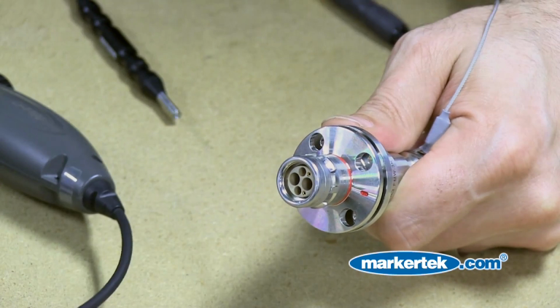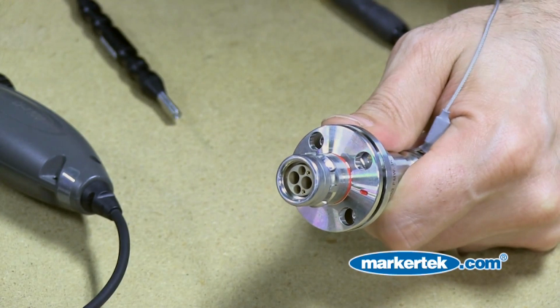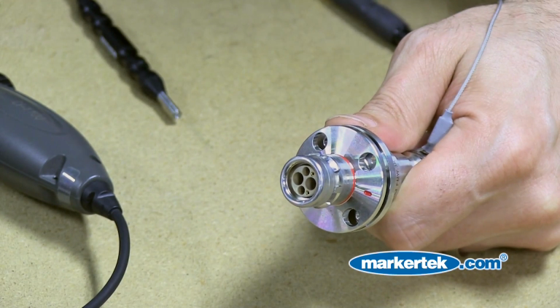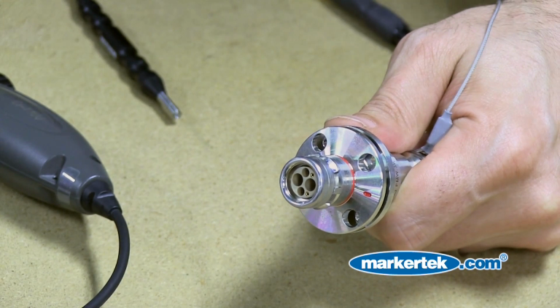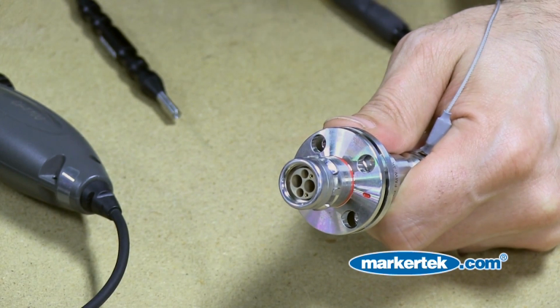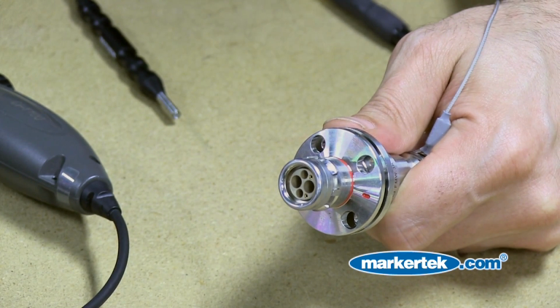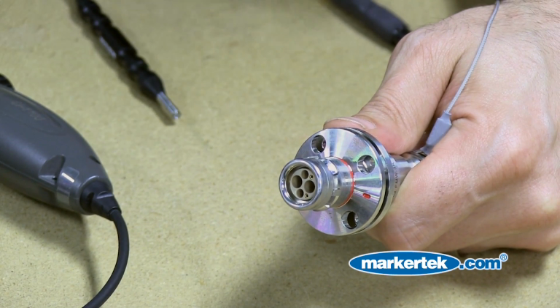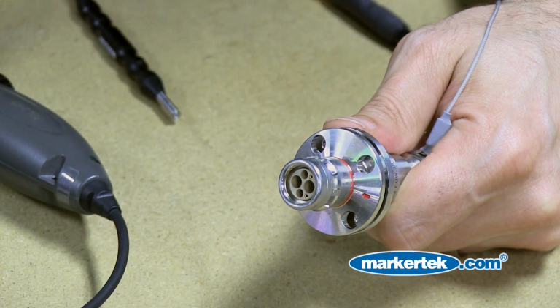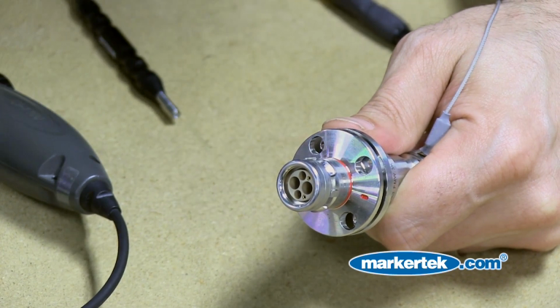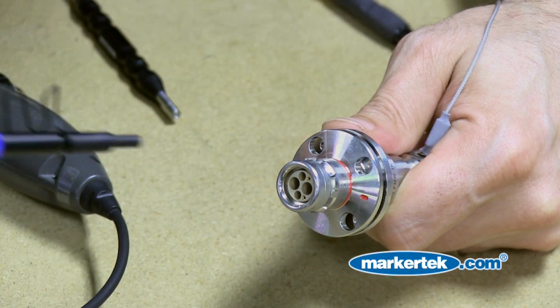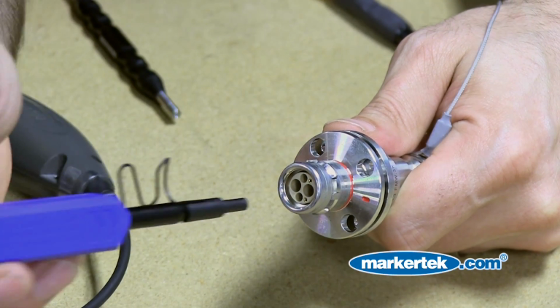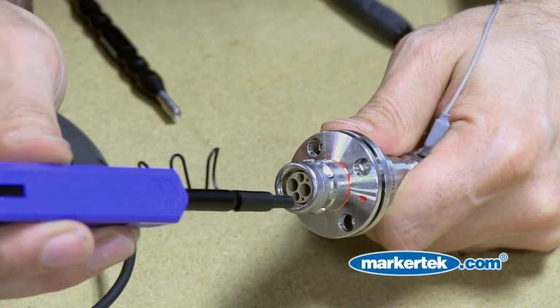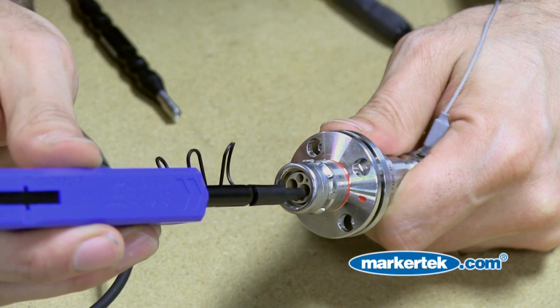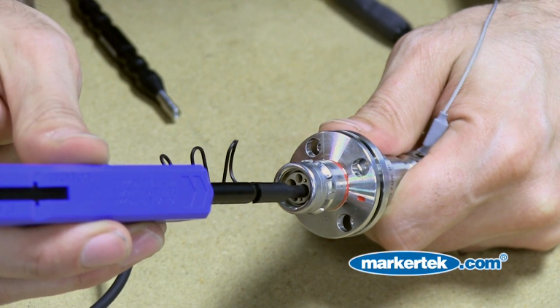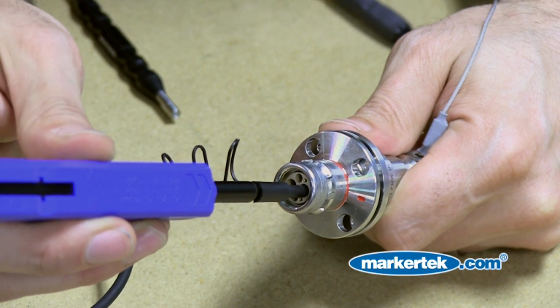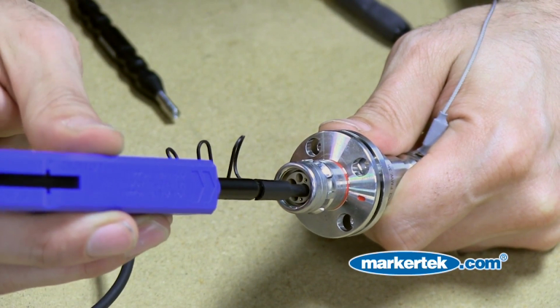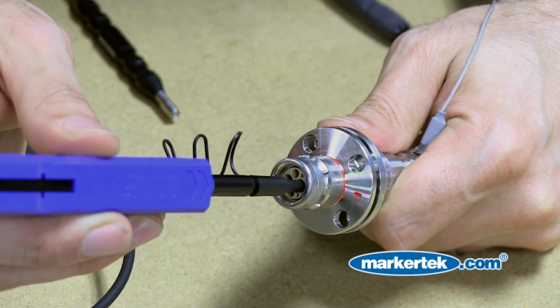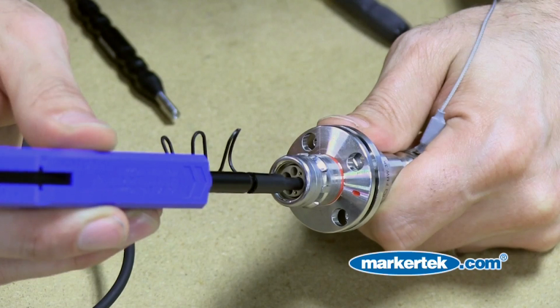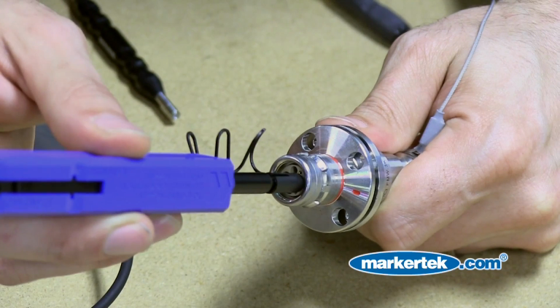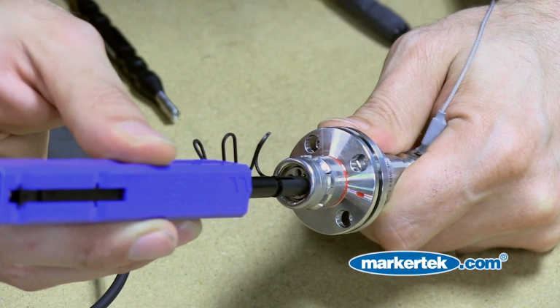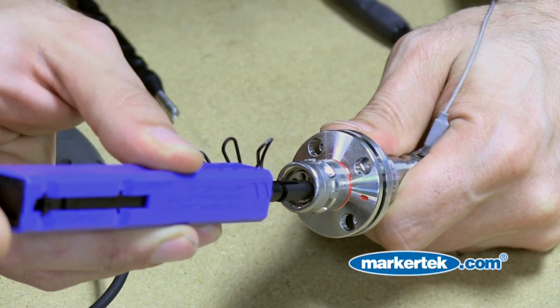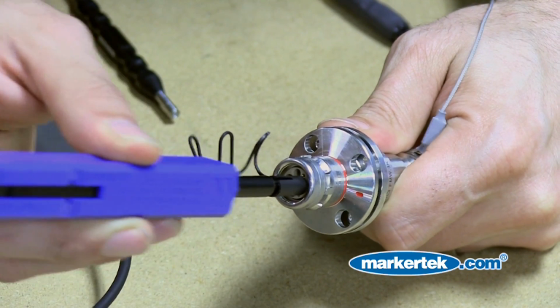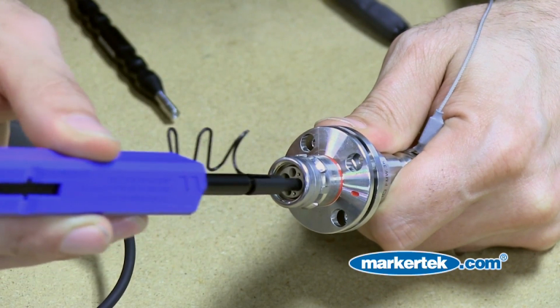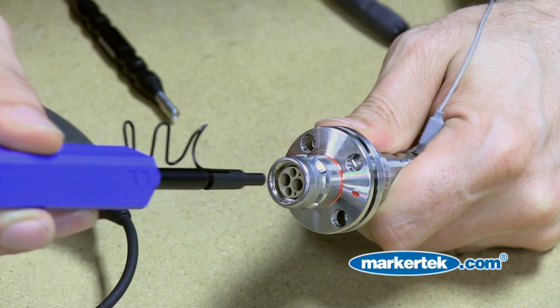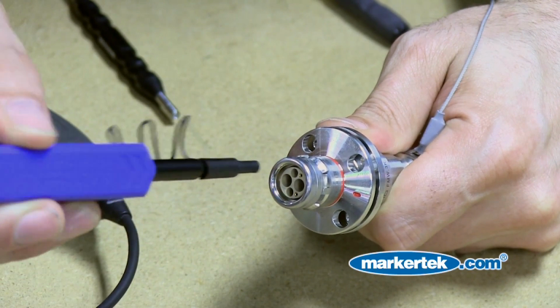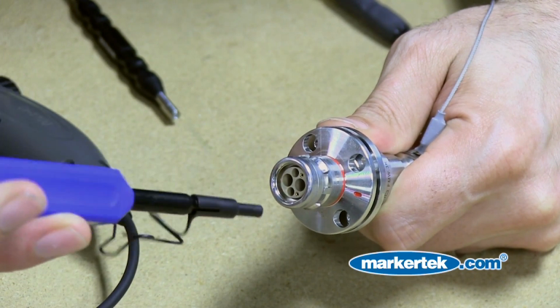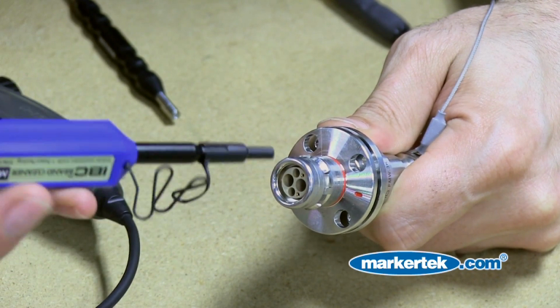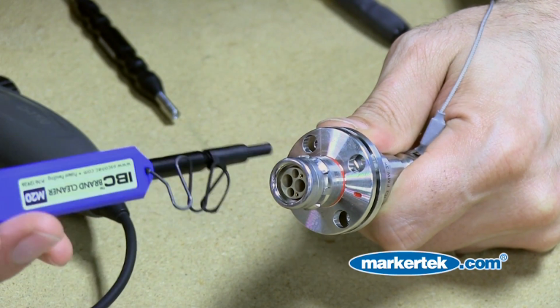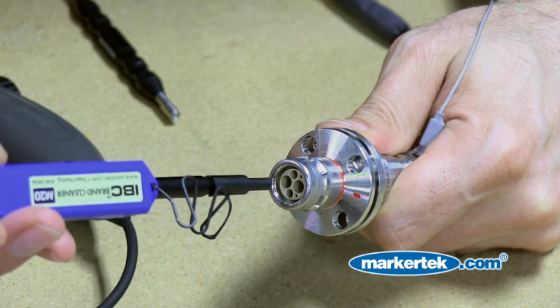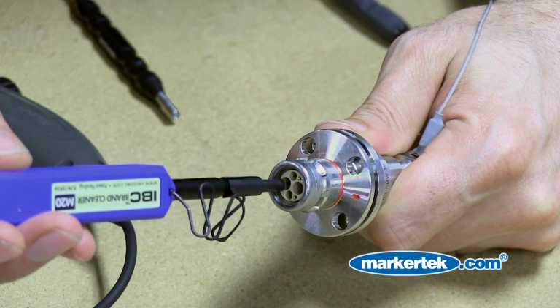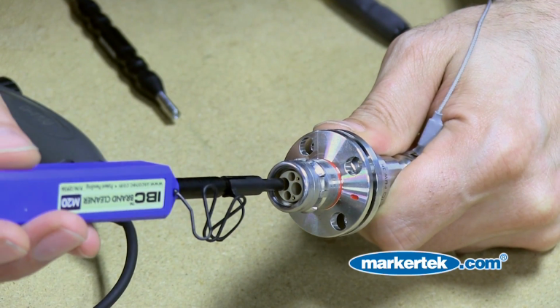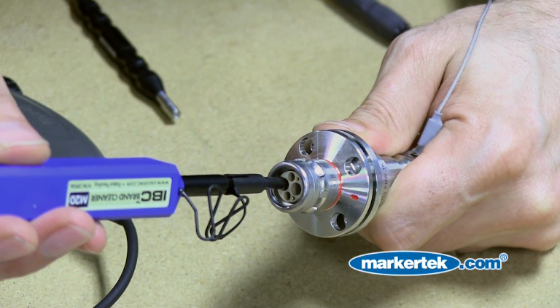So we grab the IBC one-click cleaner. We're going to insert it into the connector with one simple push — one click. You should have a clean cable.